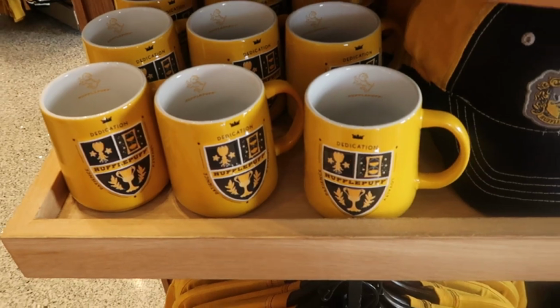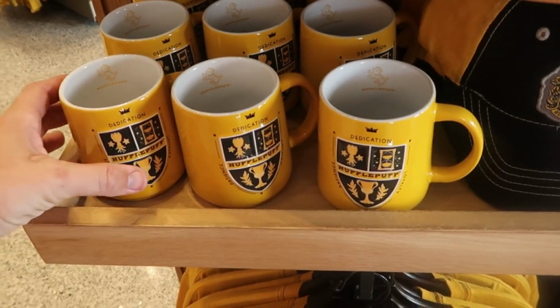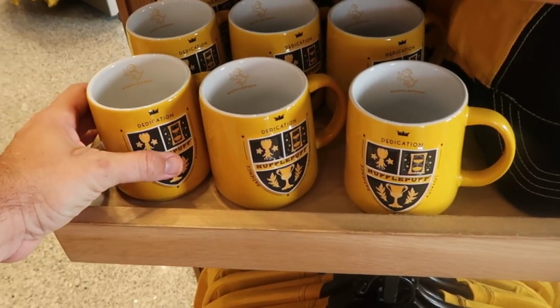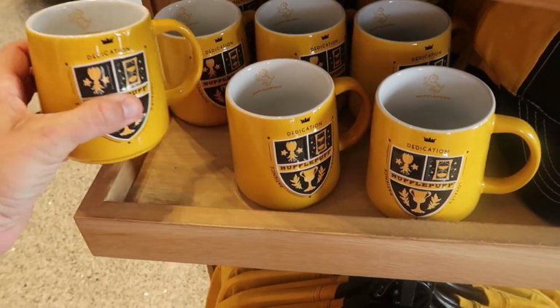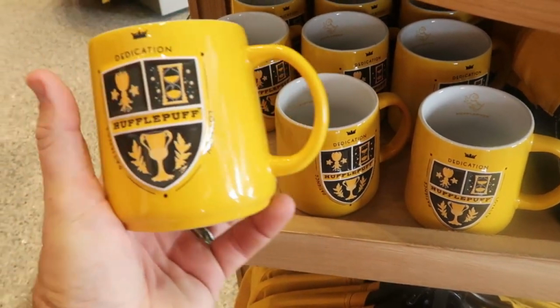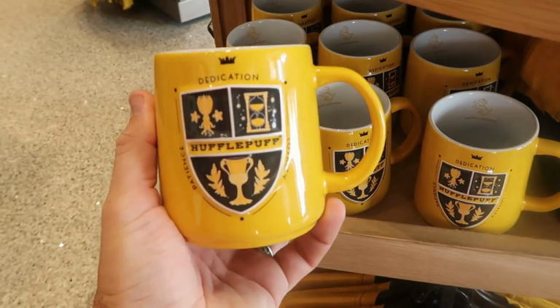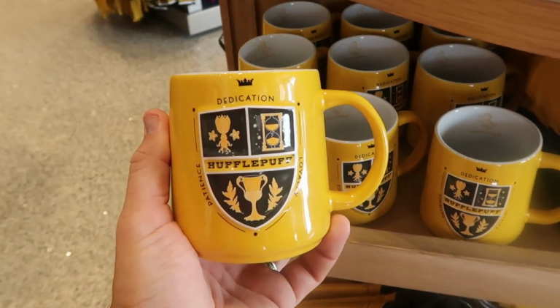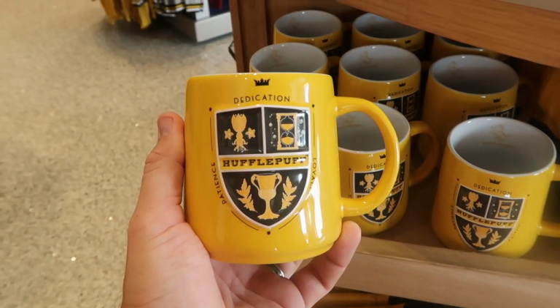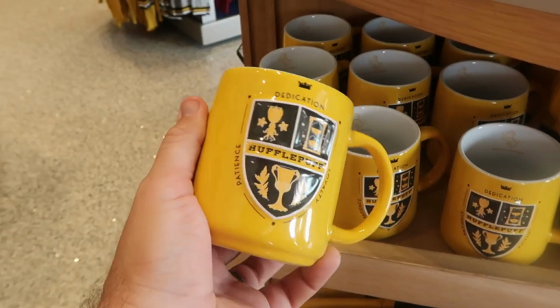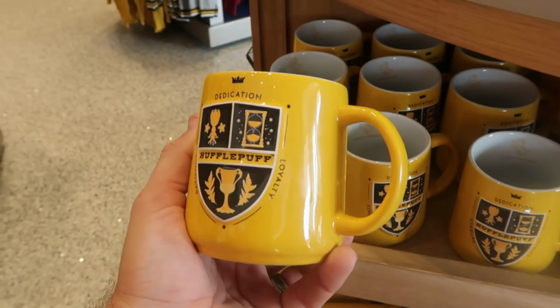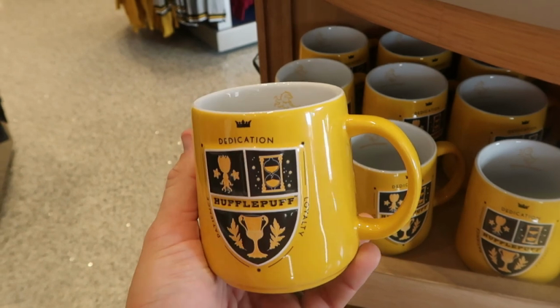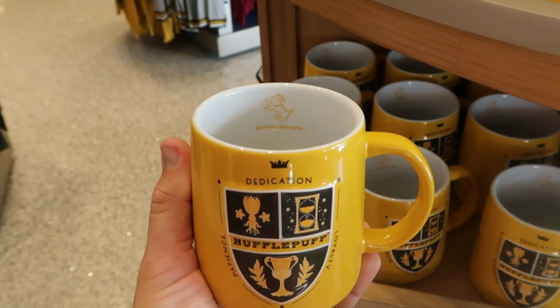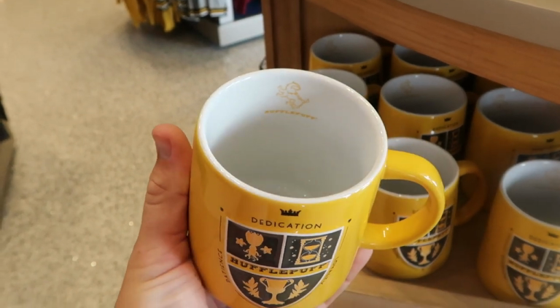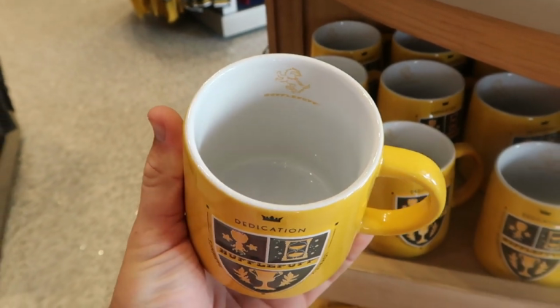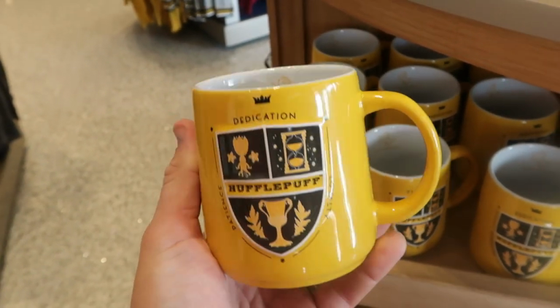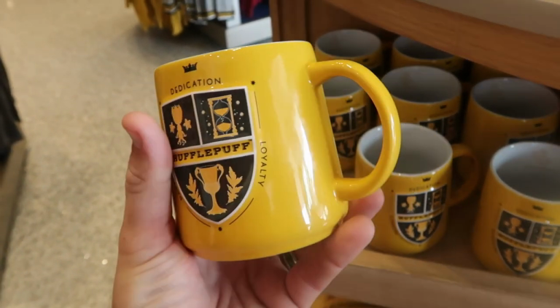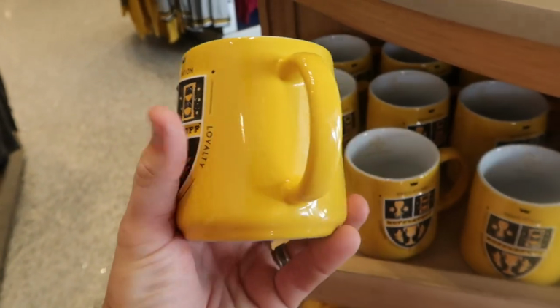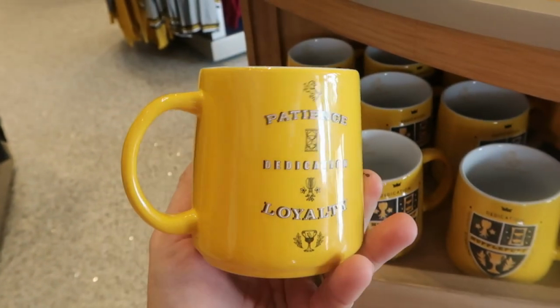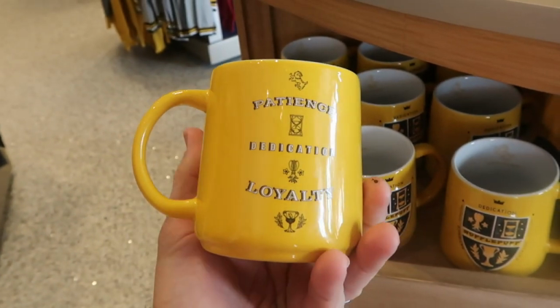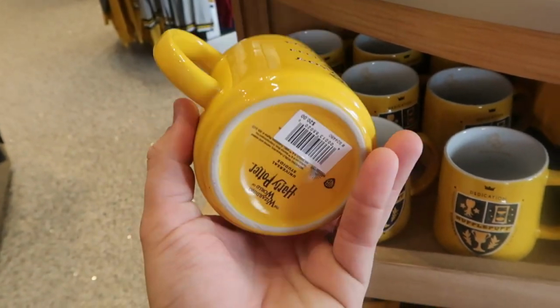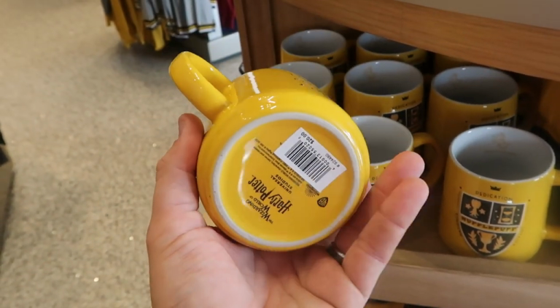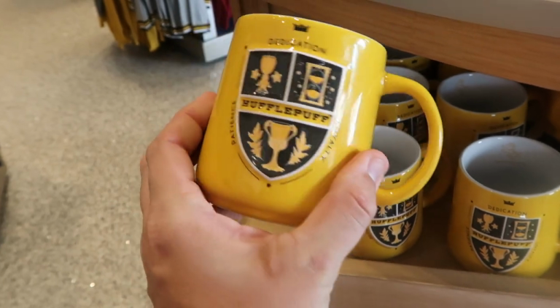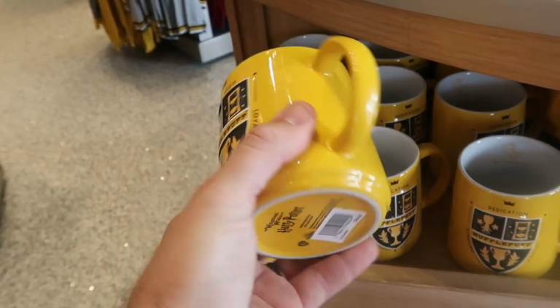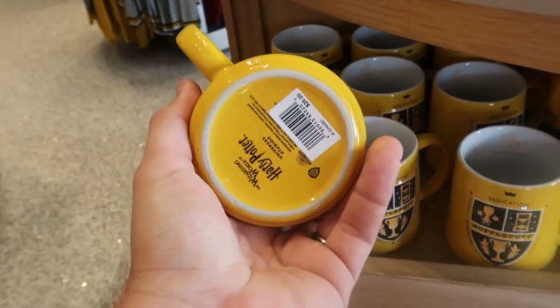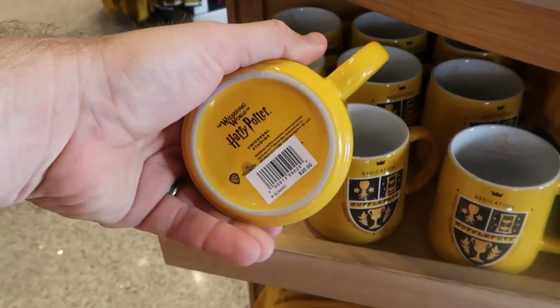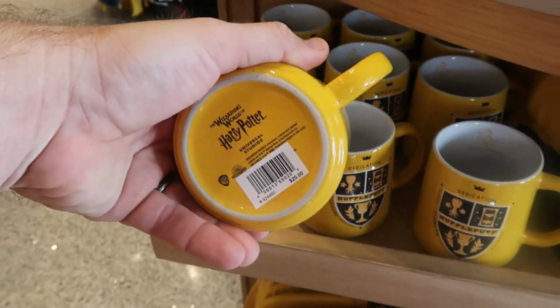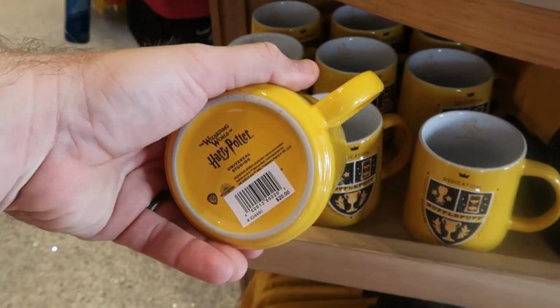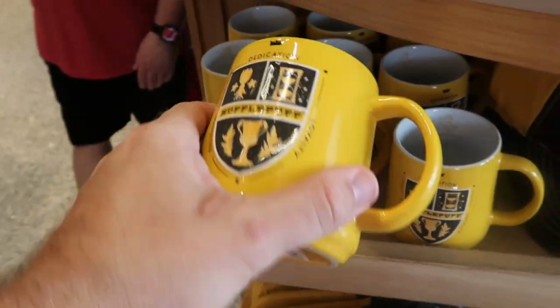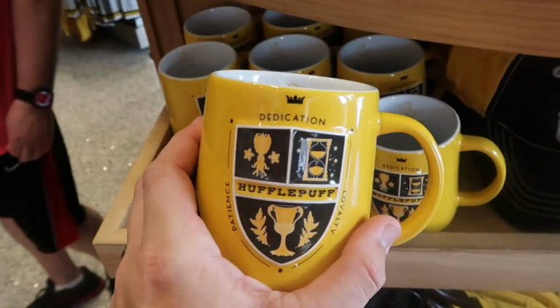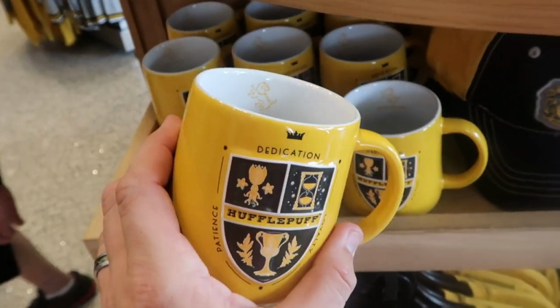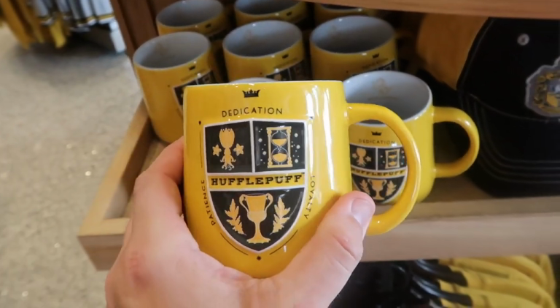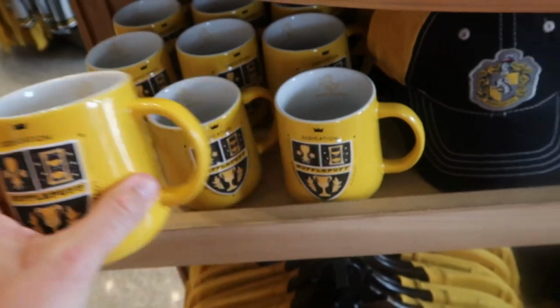They also have all that merchandise in Hufflepuff as well — Dedication, Patience, and Loyalty. It does say Hufflepuff inside of these coffee mugs; these are really nice, only $20. They say Wizarding World of Harry Potter right underneath. That is really cool.